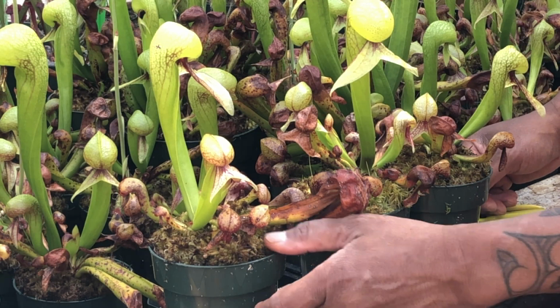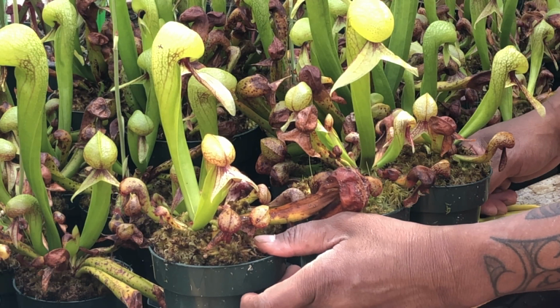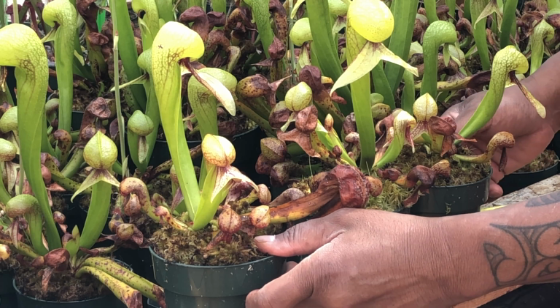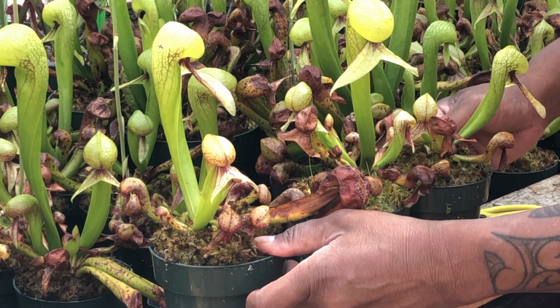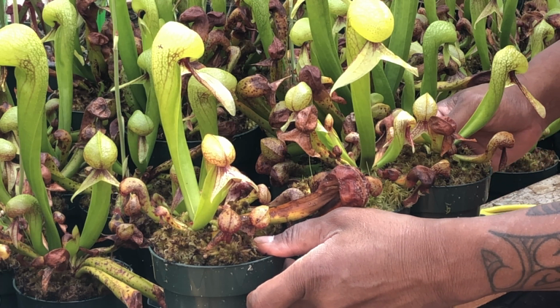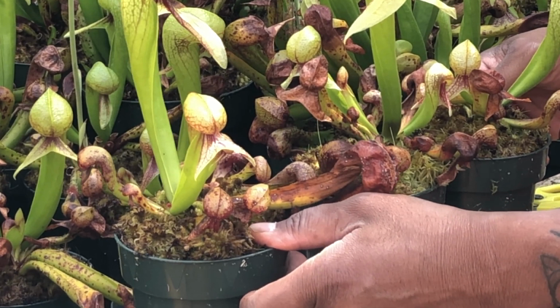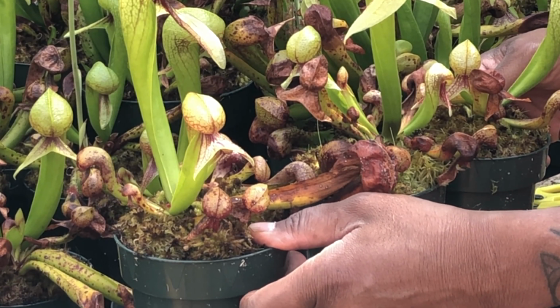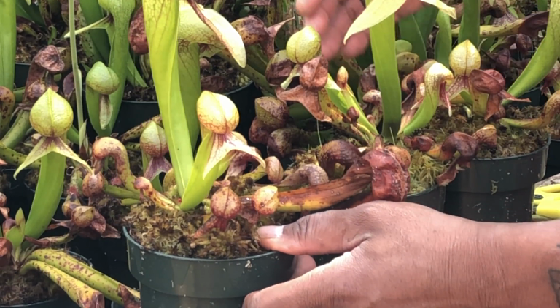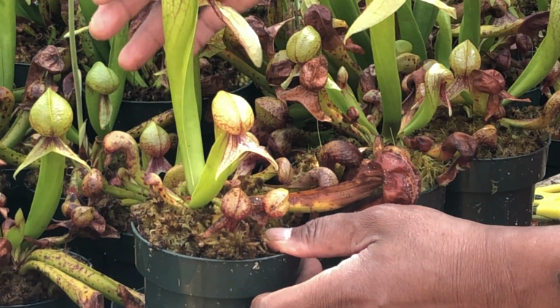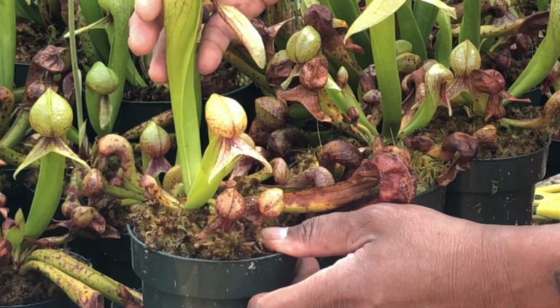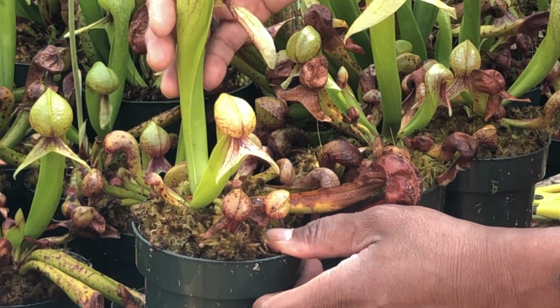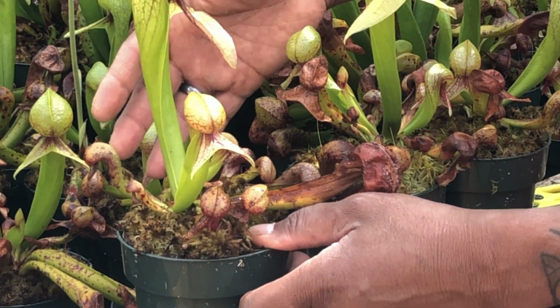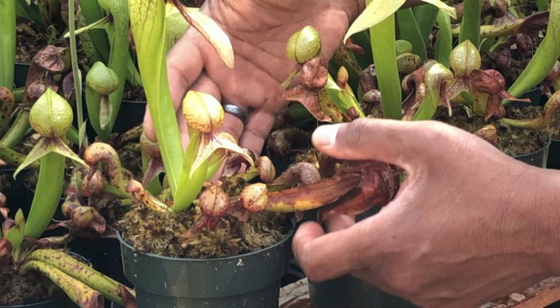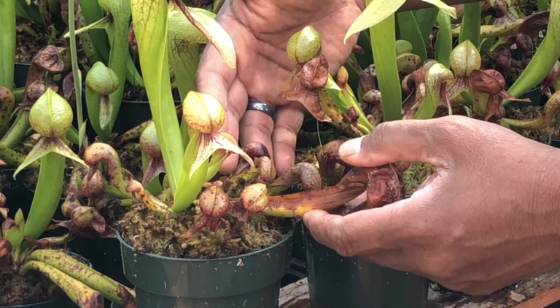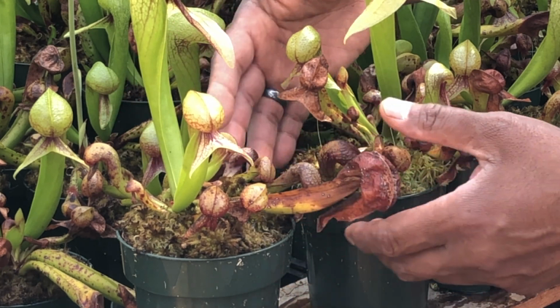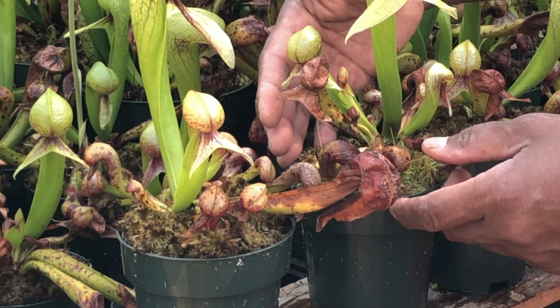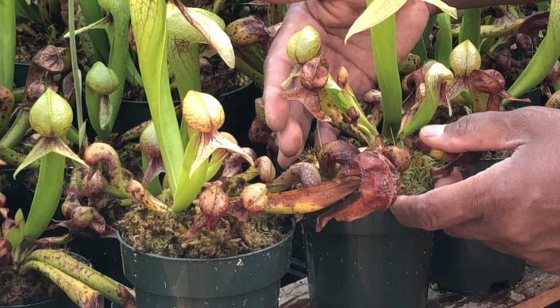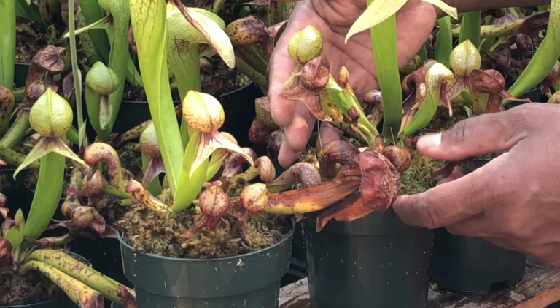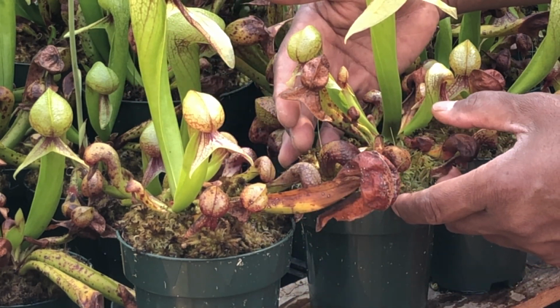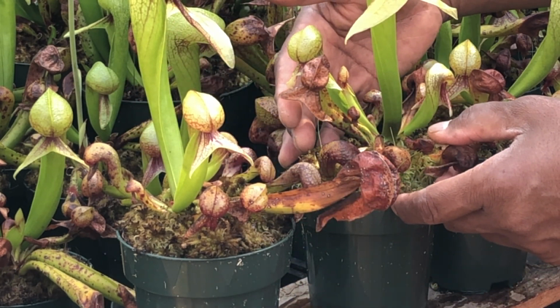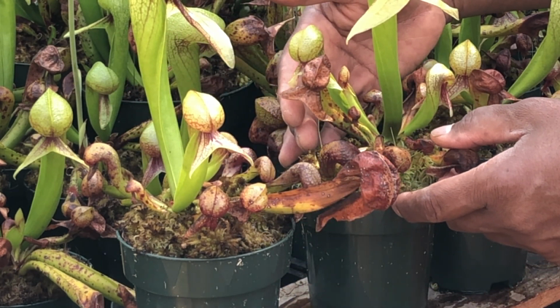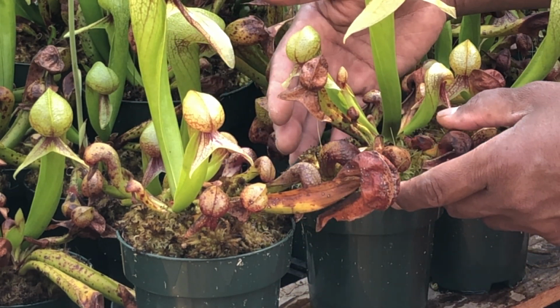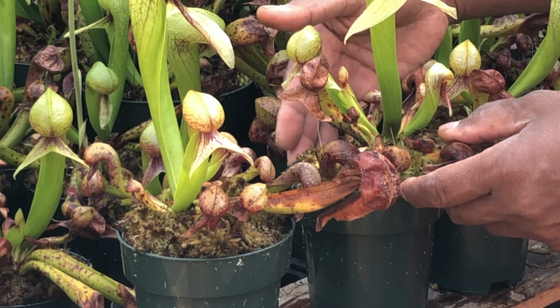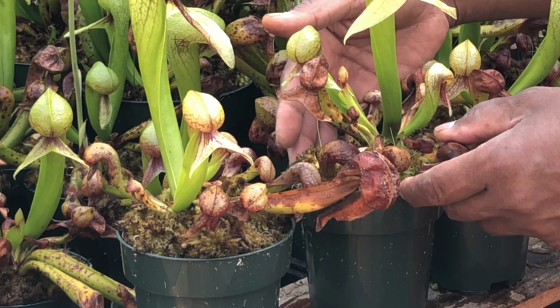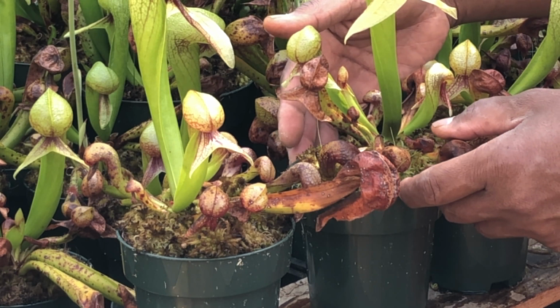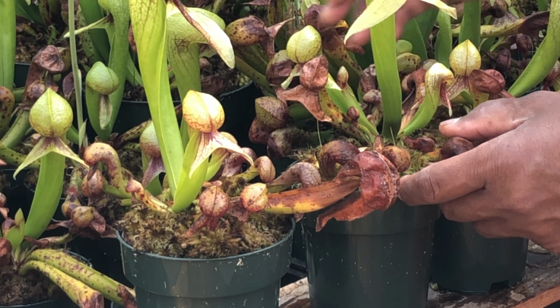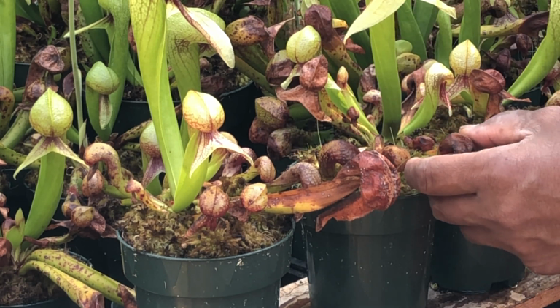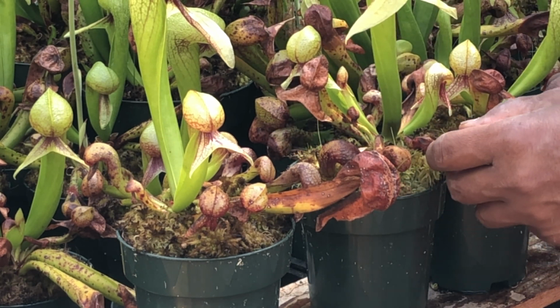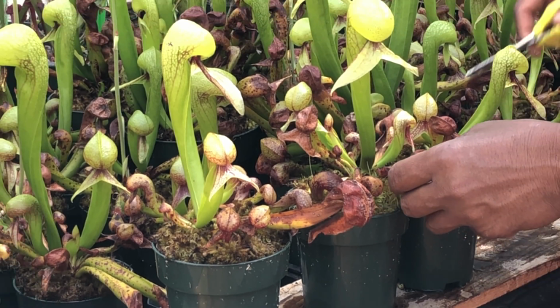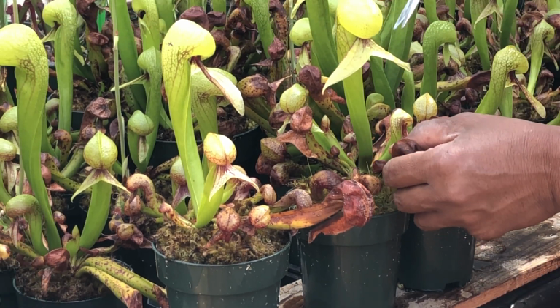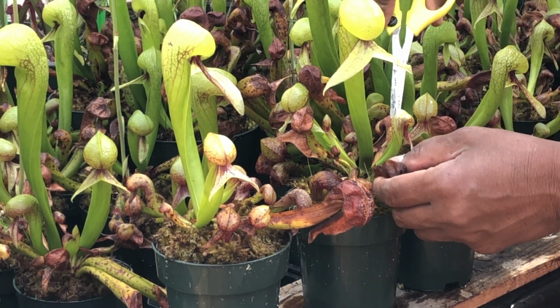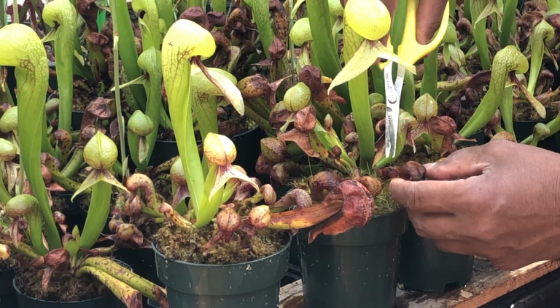Here are several plants that could use a trim. Each have newly opened pitchers and a bunch of older ones from last year. Some of the older pitchers are drying up and some are looking relatively good, so I'm going to begin by cutting off the pitchers that are starting to dry up.